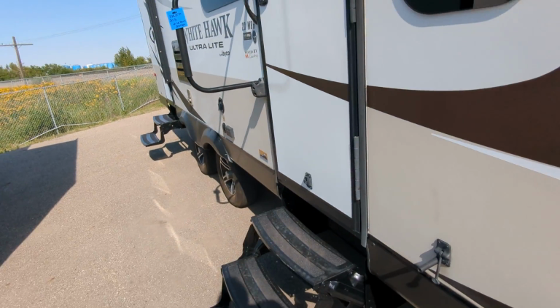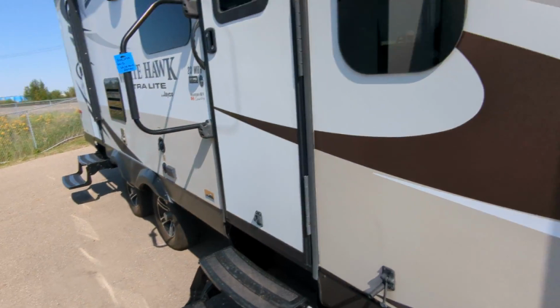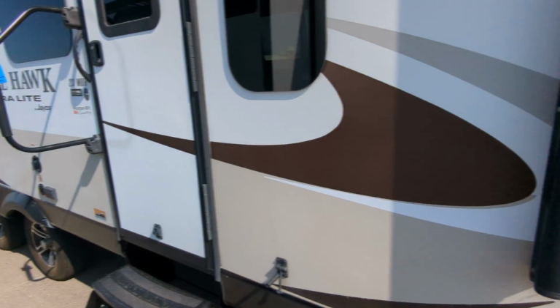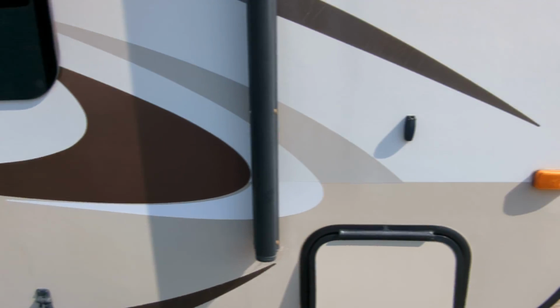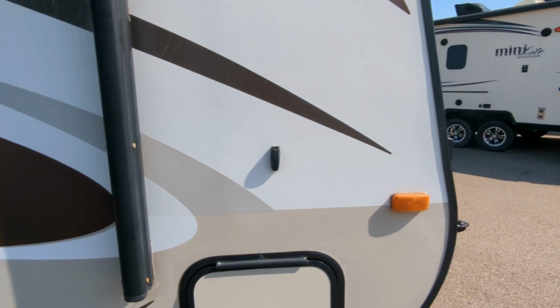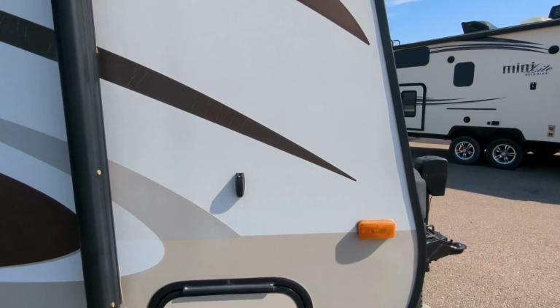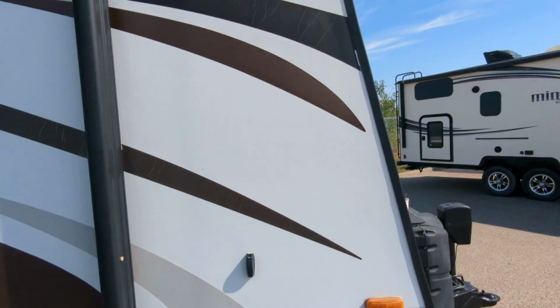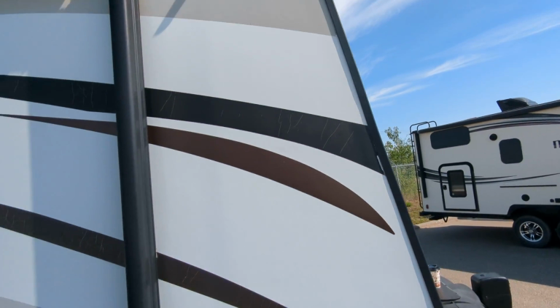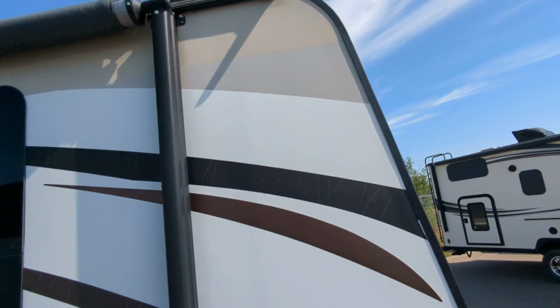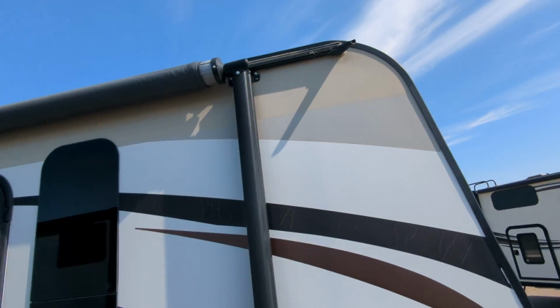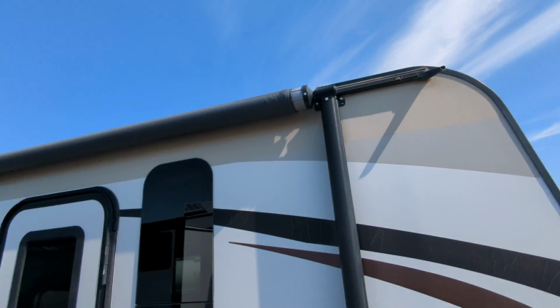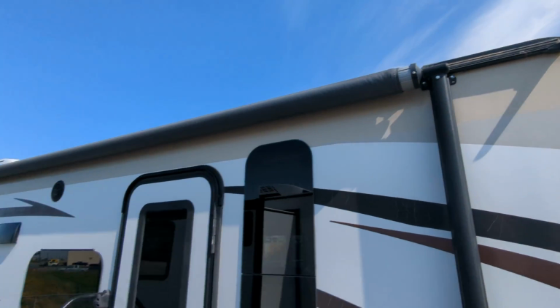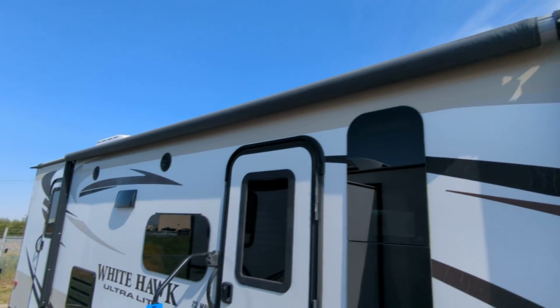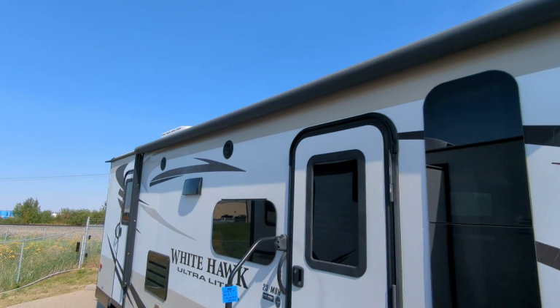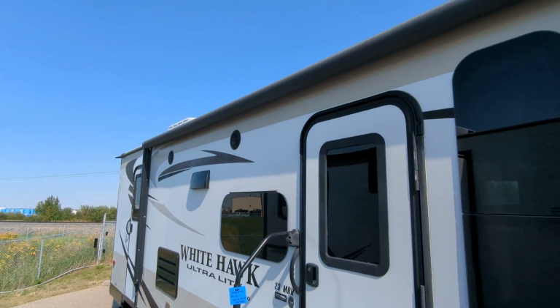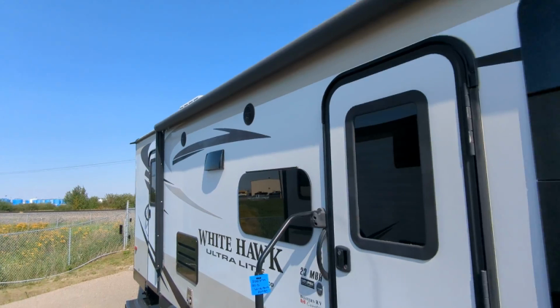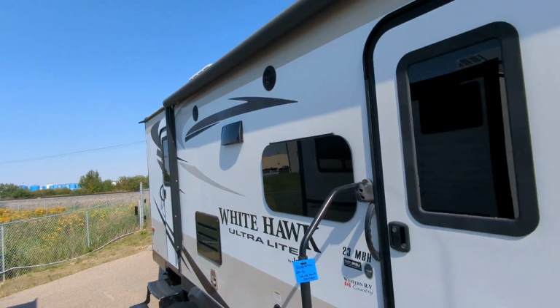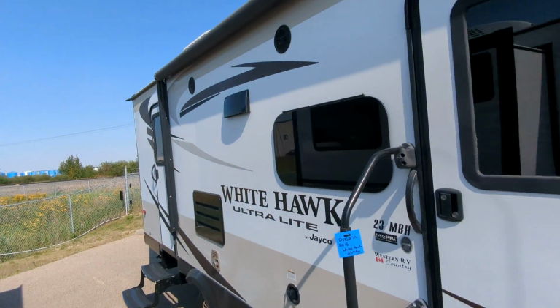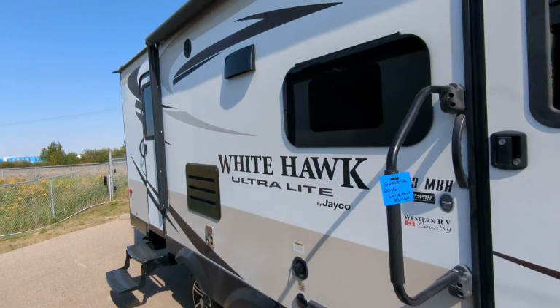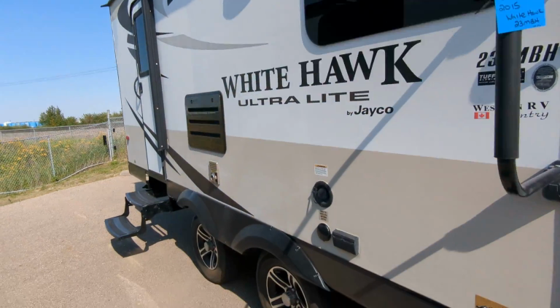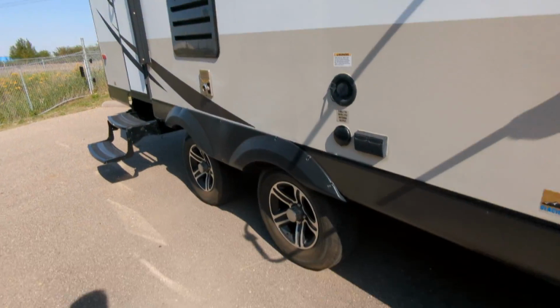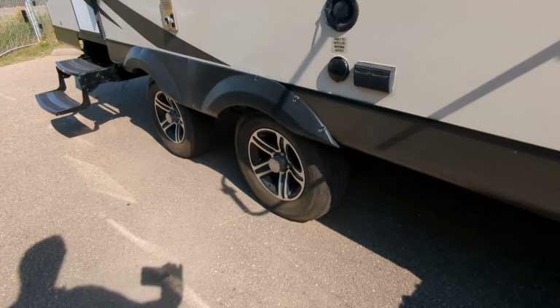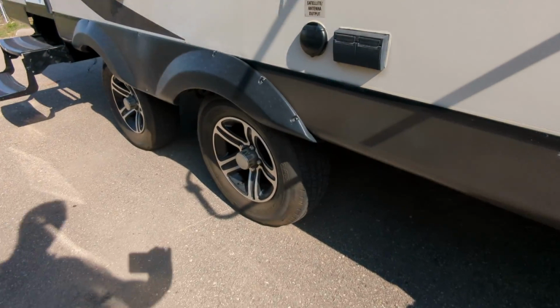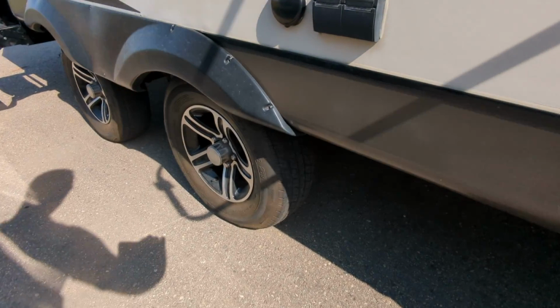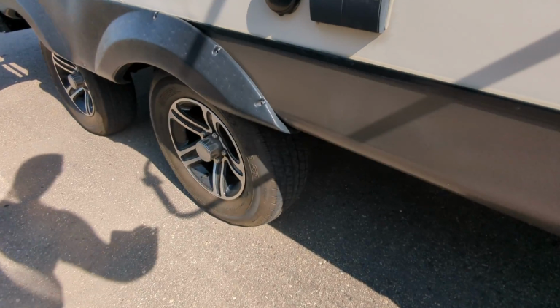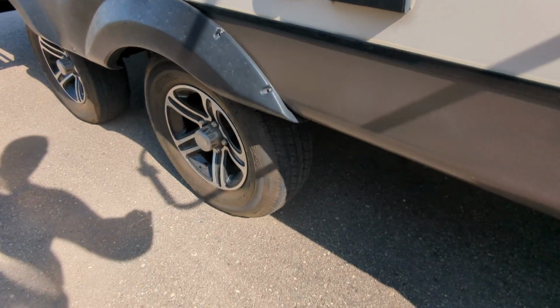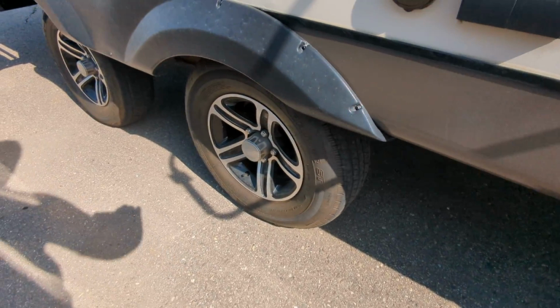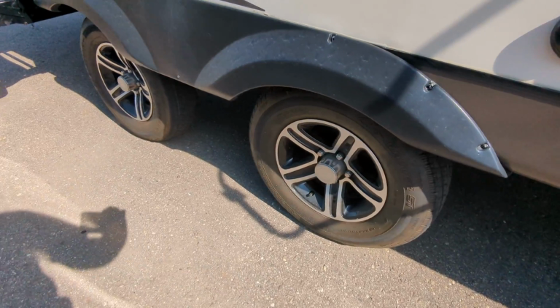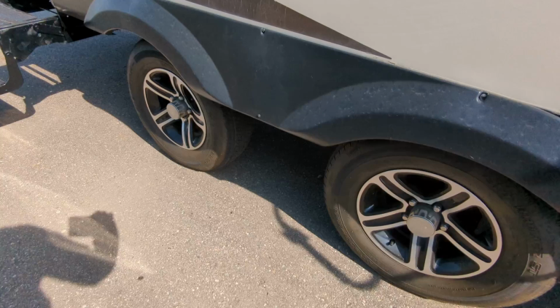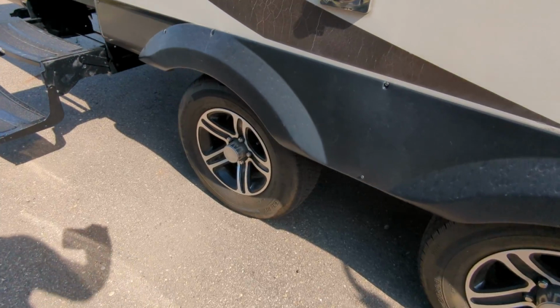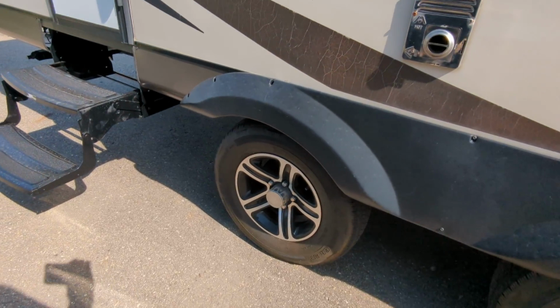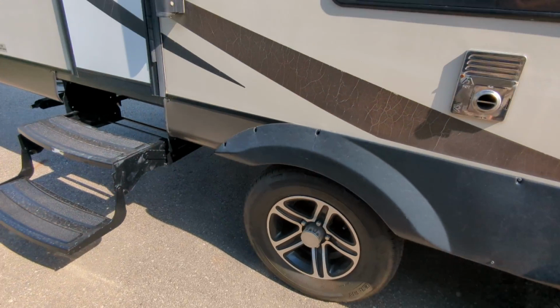Keep in mind this is not cleaned — this is filthy, it needs a really thorough cleaning. Power awning of course, outdoor speakers, brown-black rubbery things — tires.